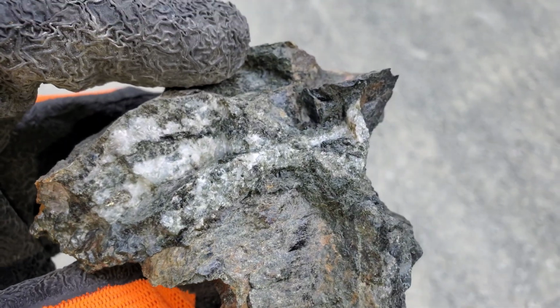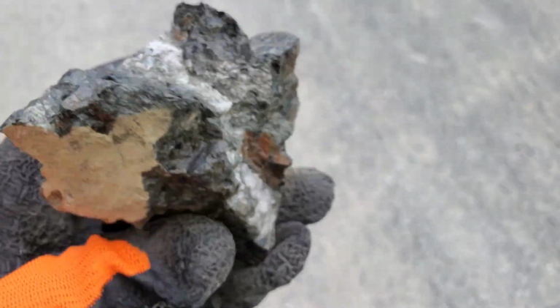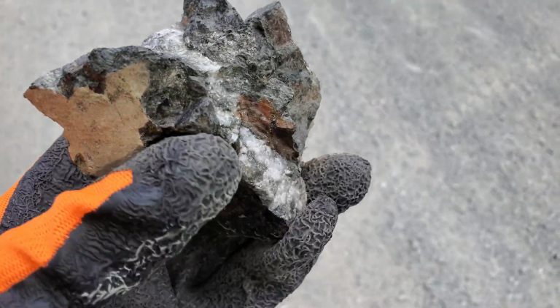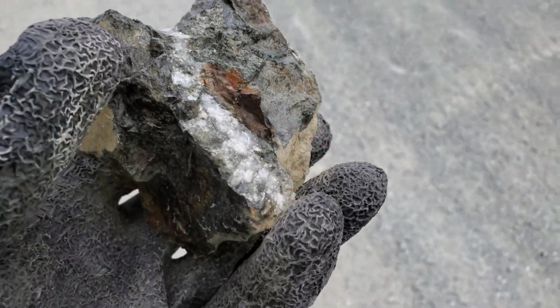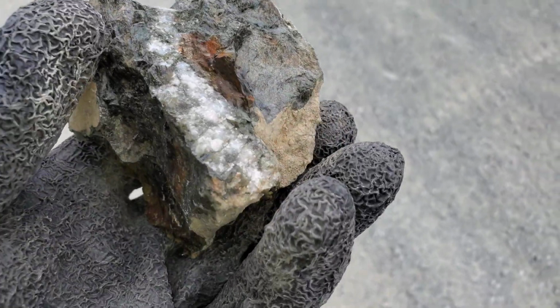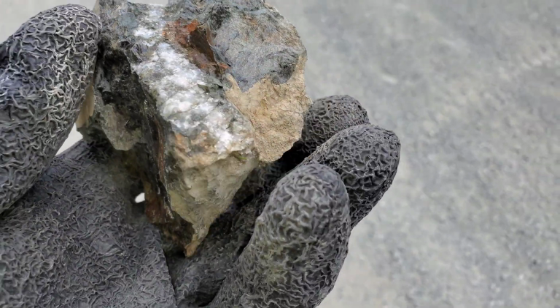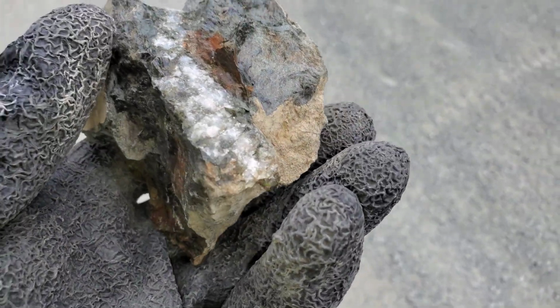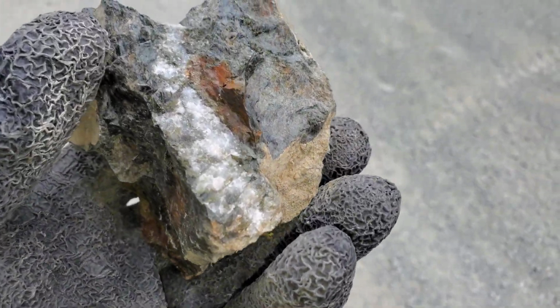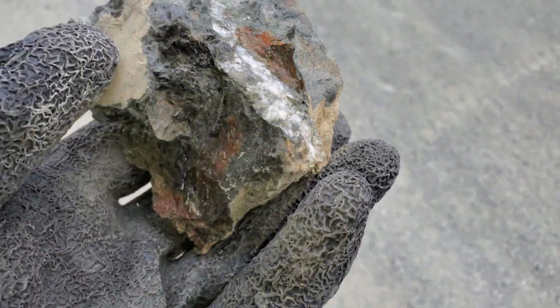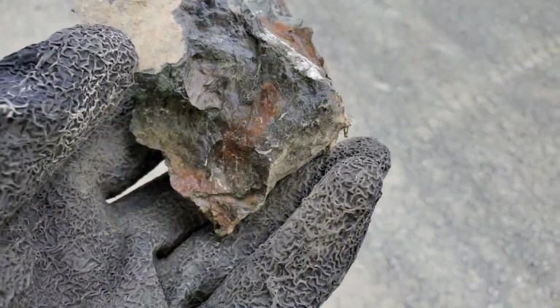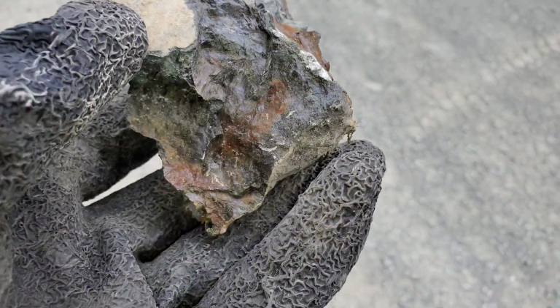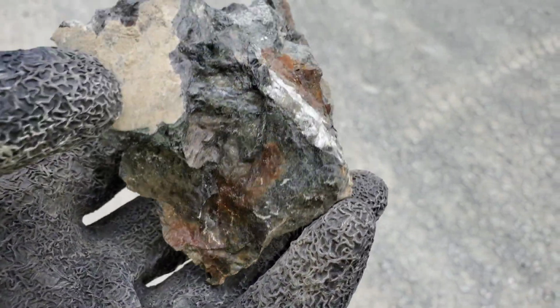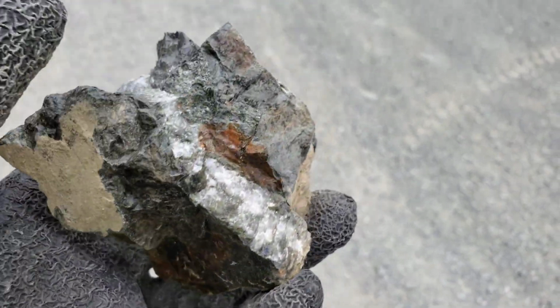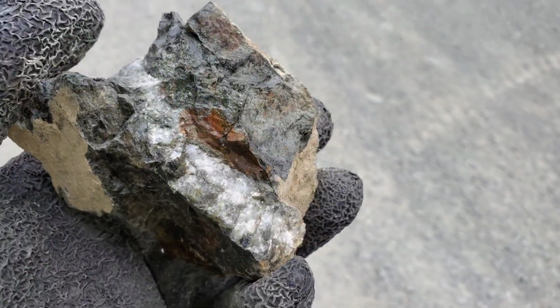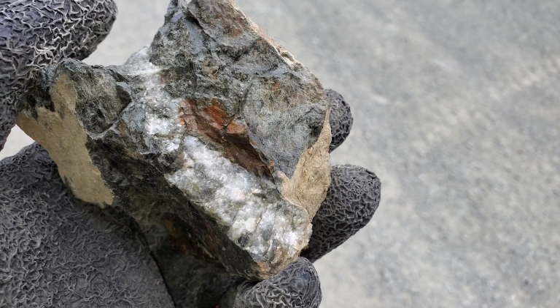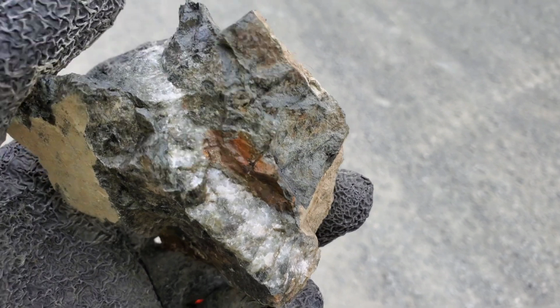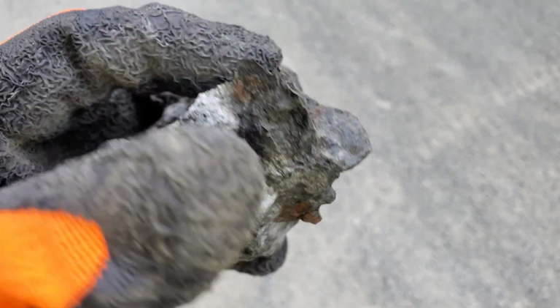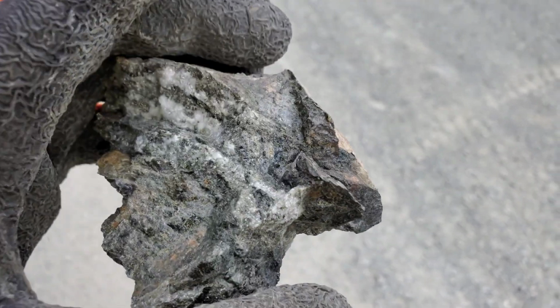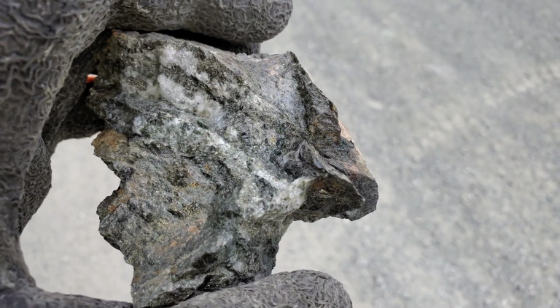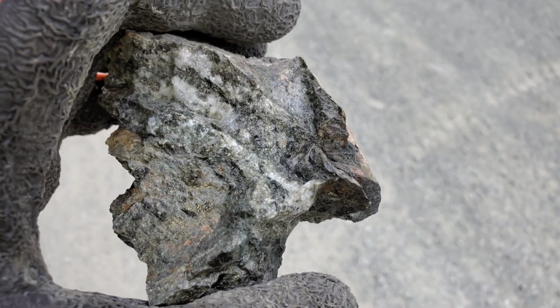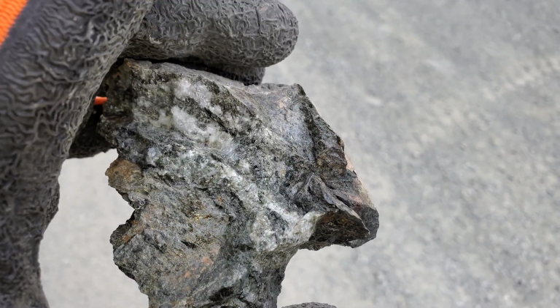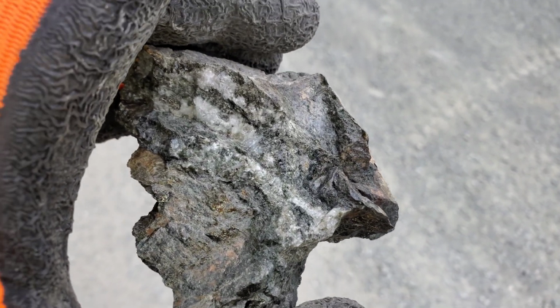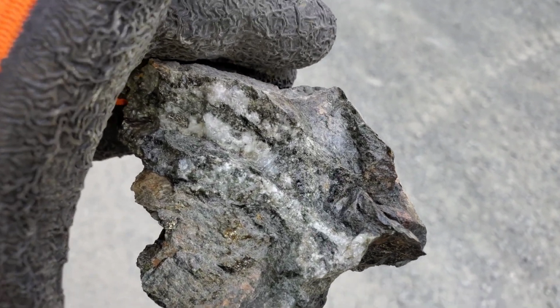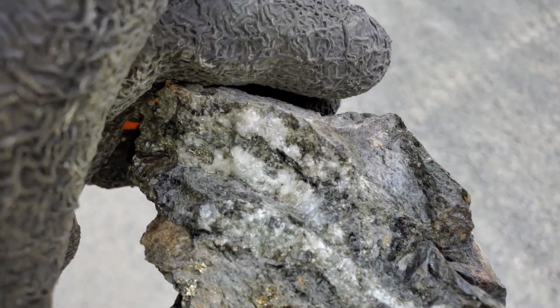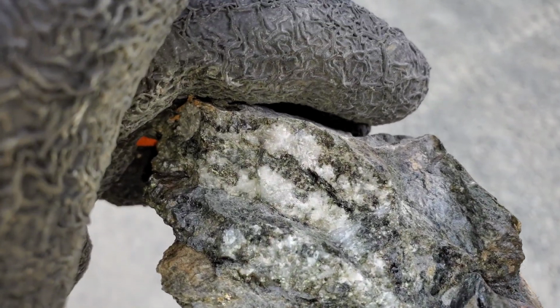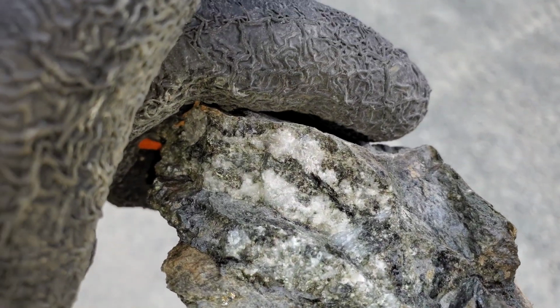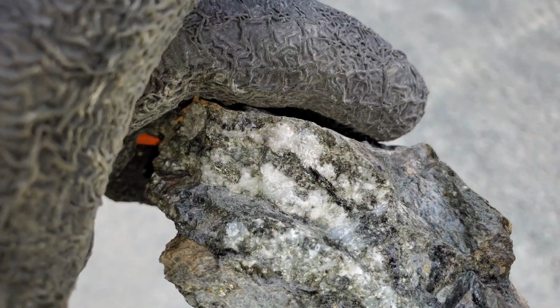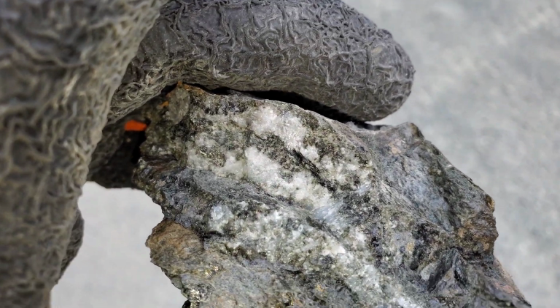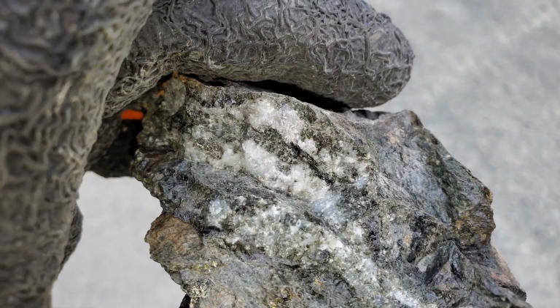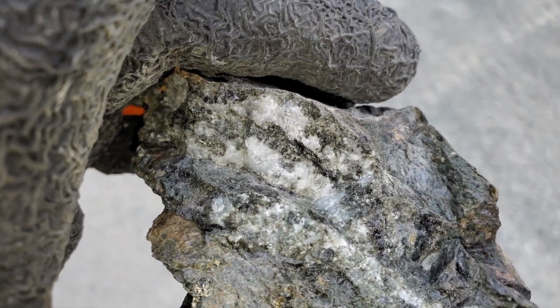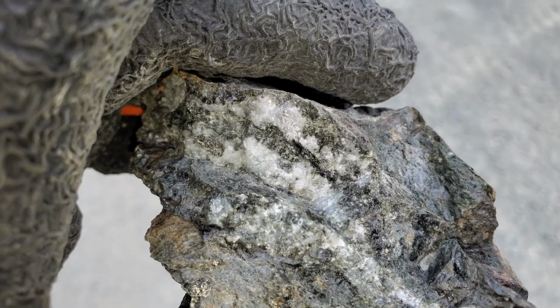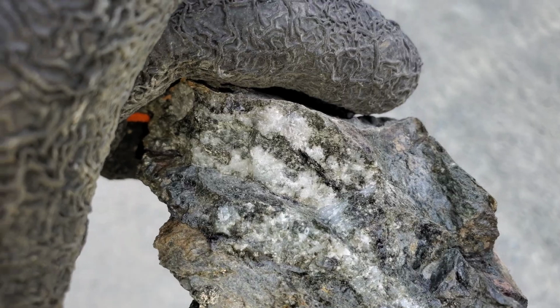The first area we found a little bit of a quartz vein here, with a little bit of patchy chalcopyrite.